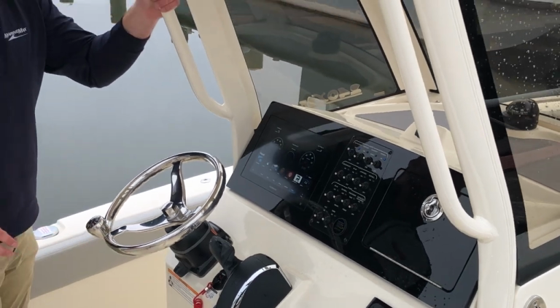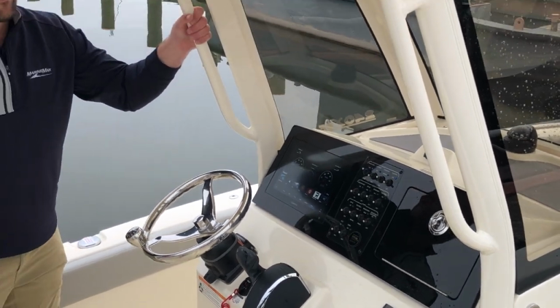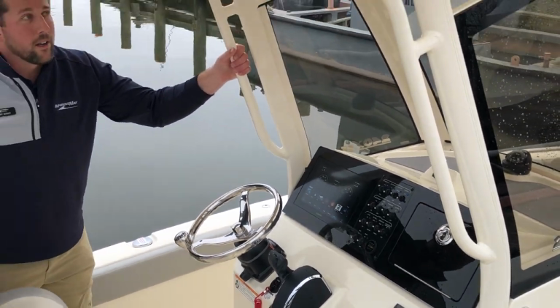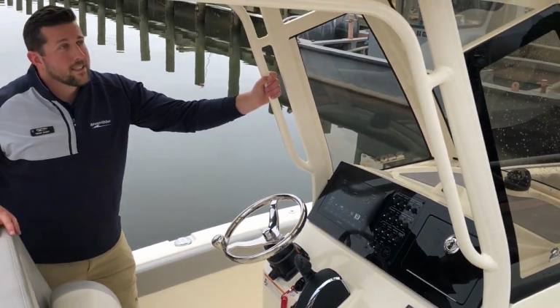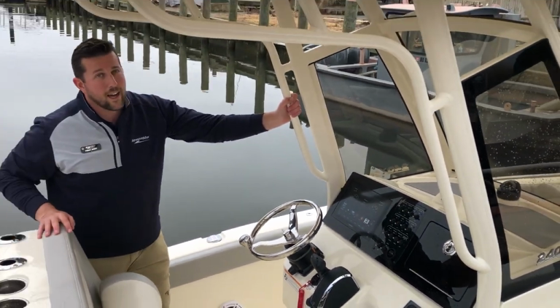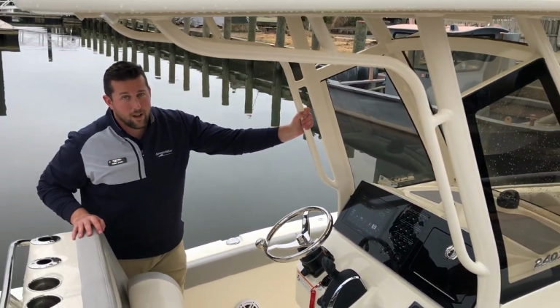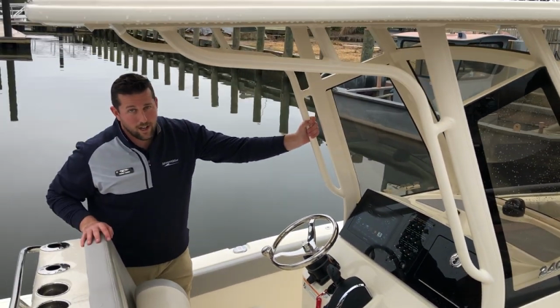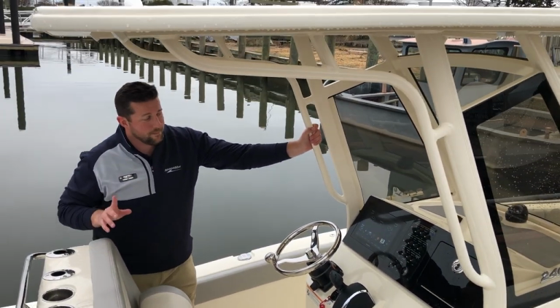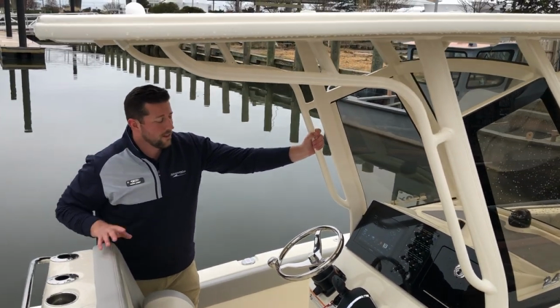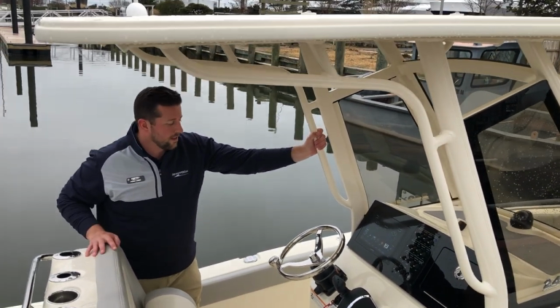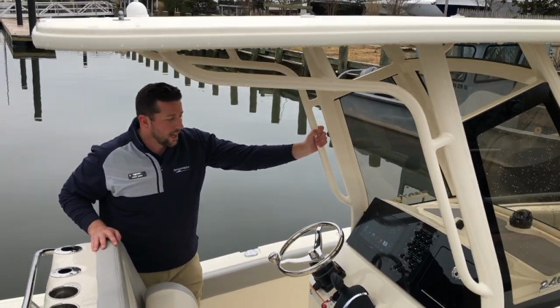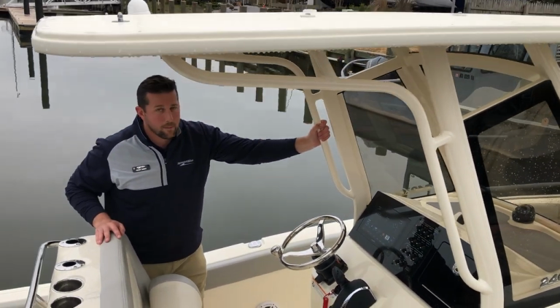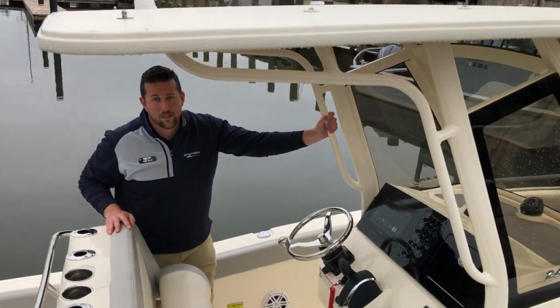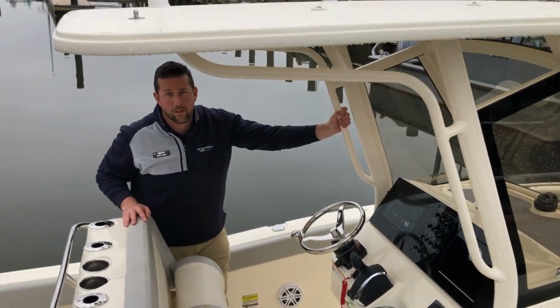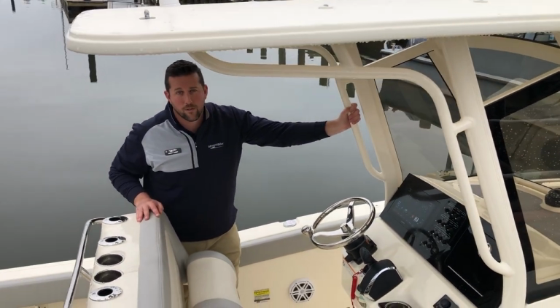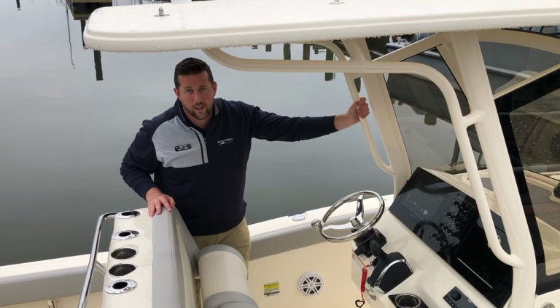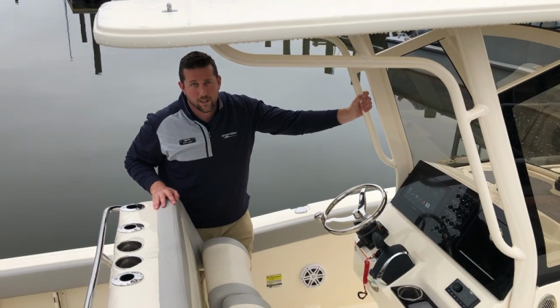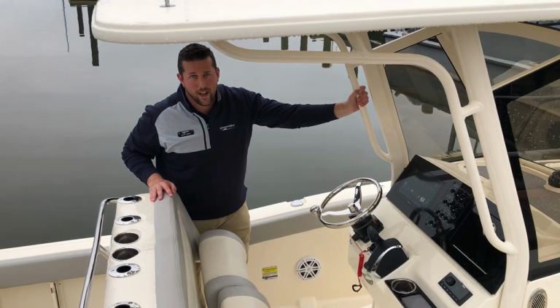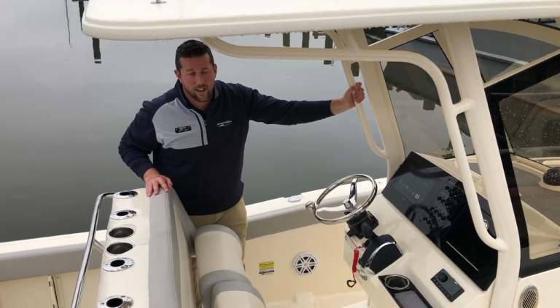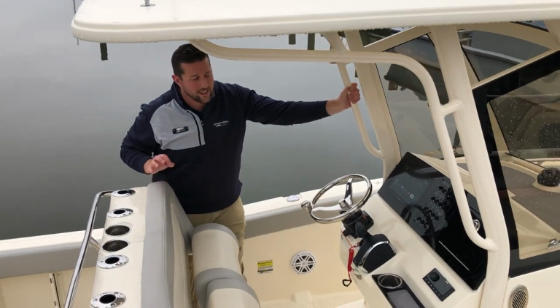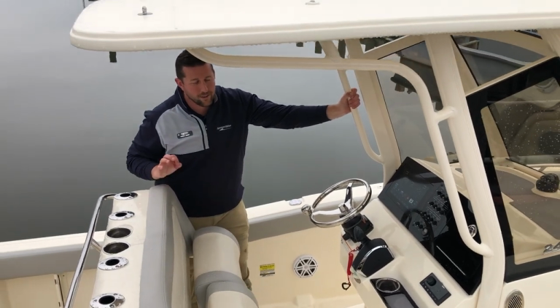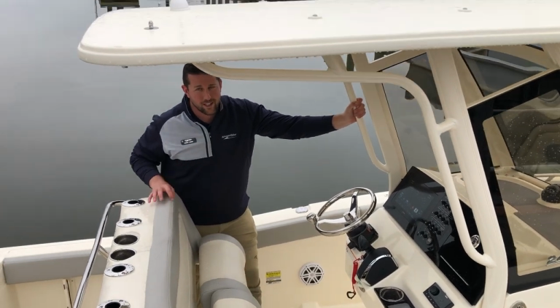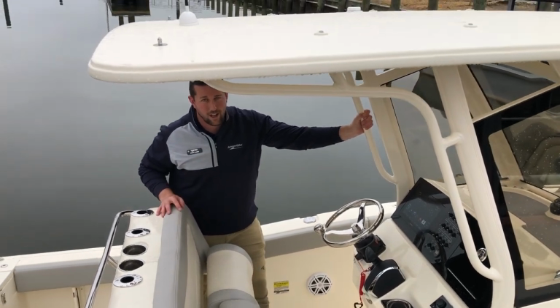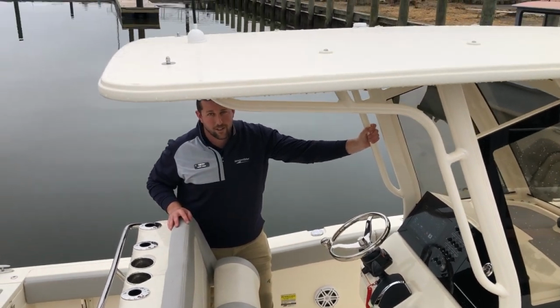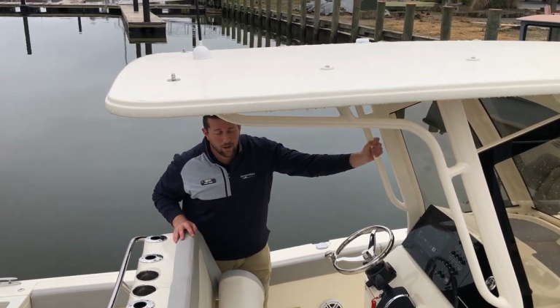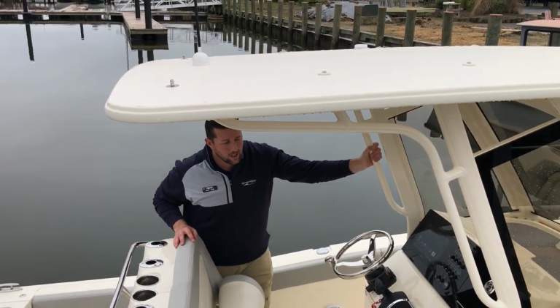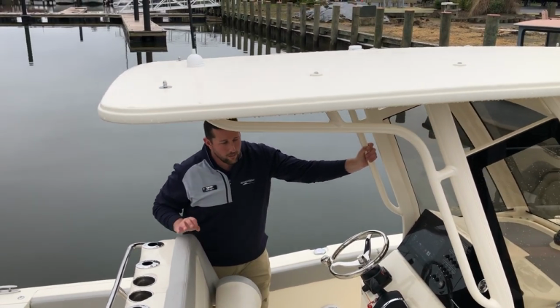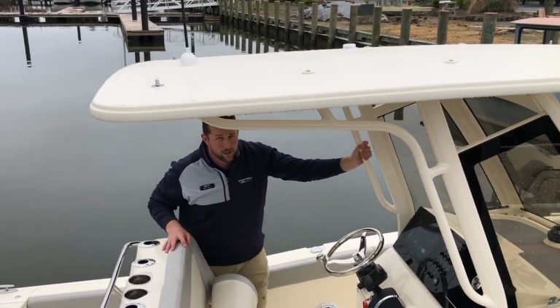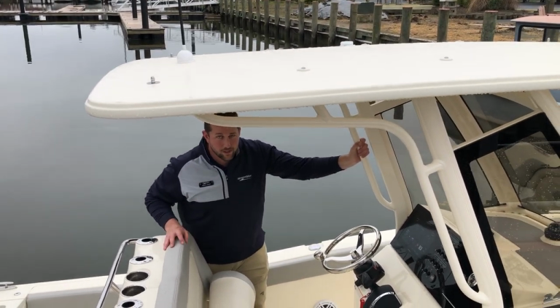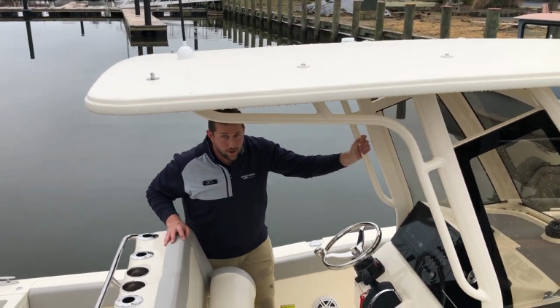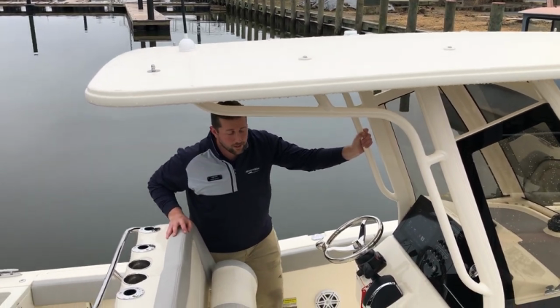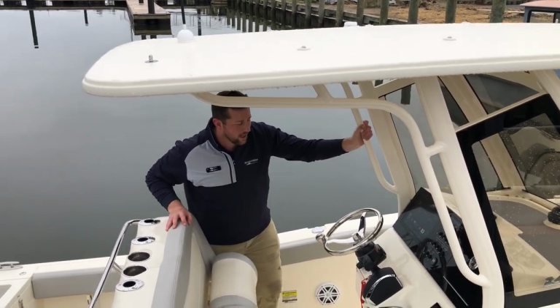Powder-coated T-top, hard top — not a lot of boats in the 24-foot range are going to have that. I think it really sets off this boat from all the other boats that you're probably looking at.